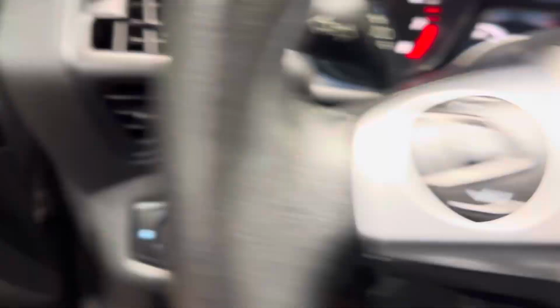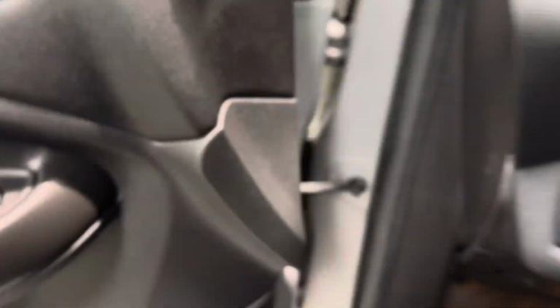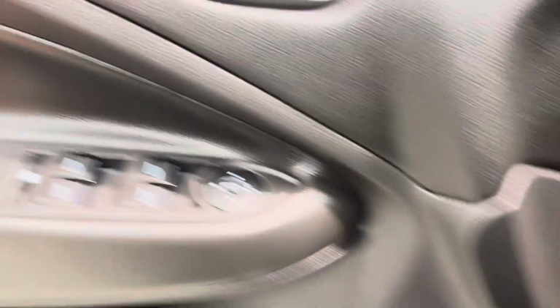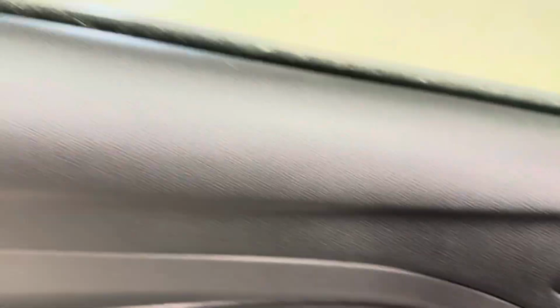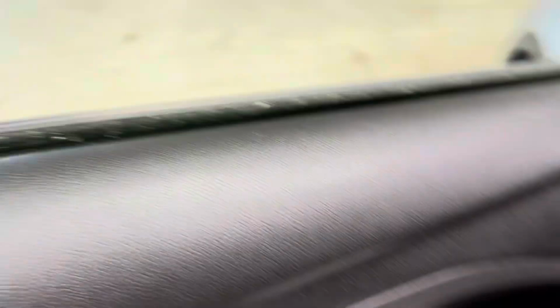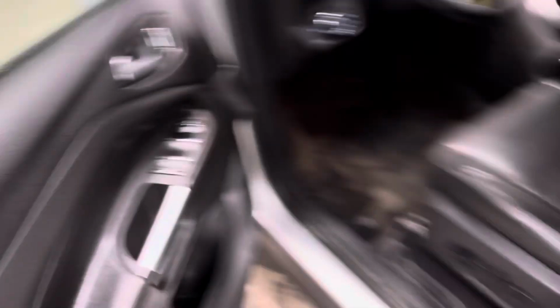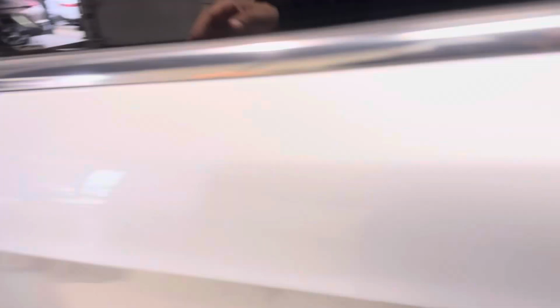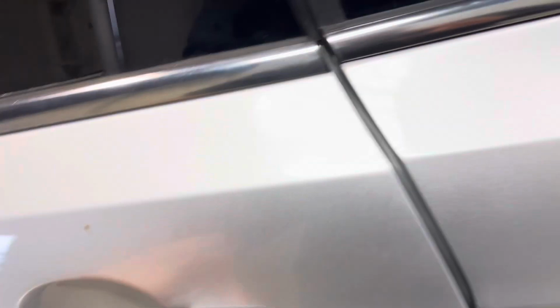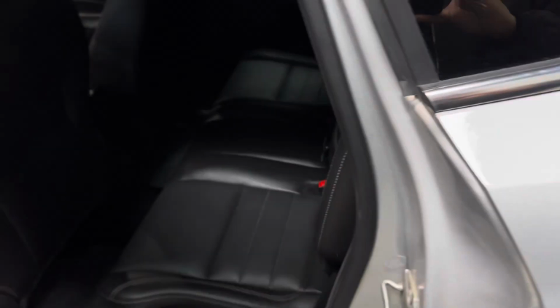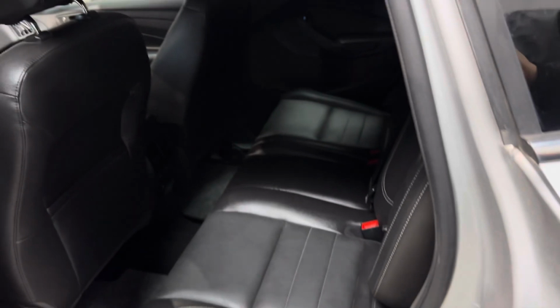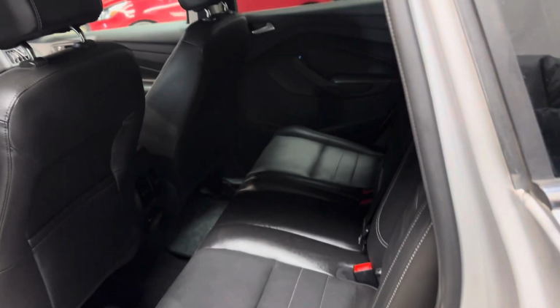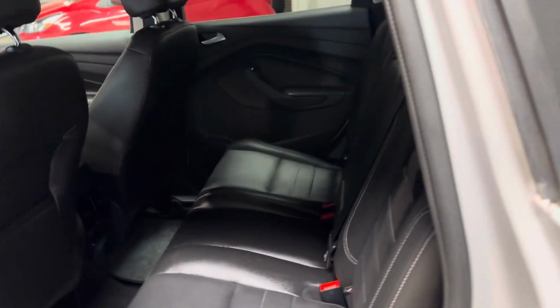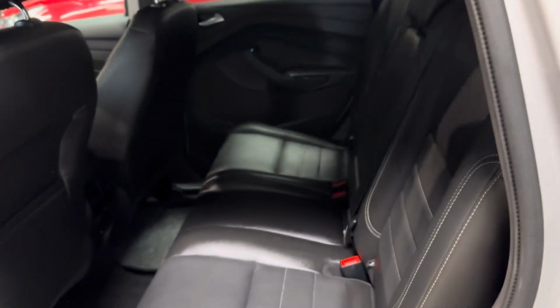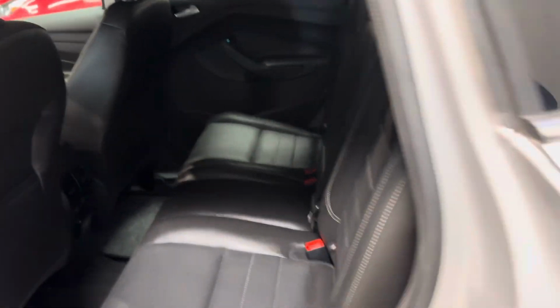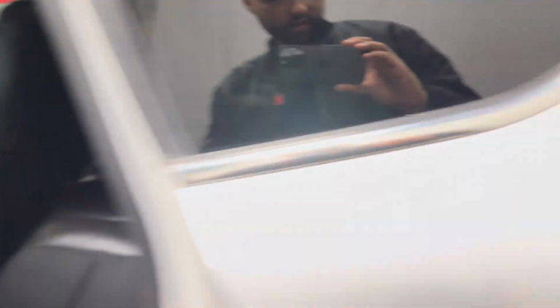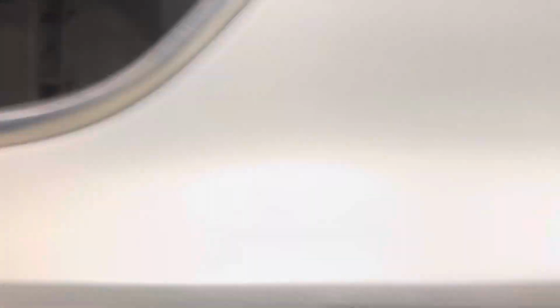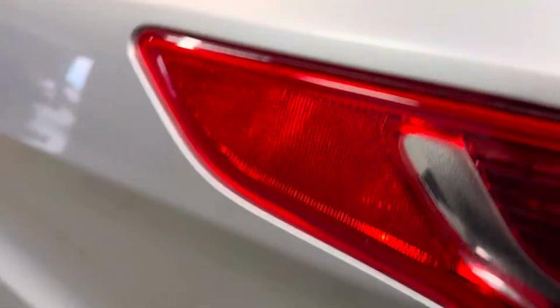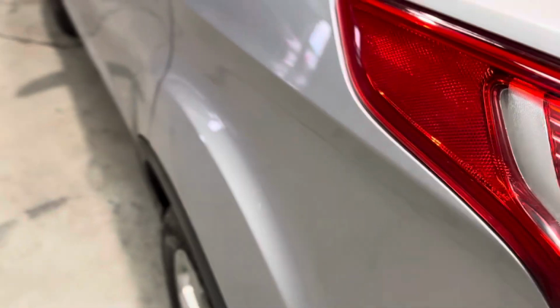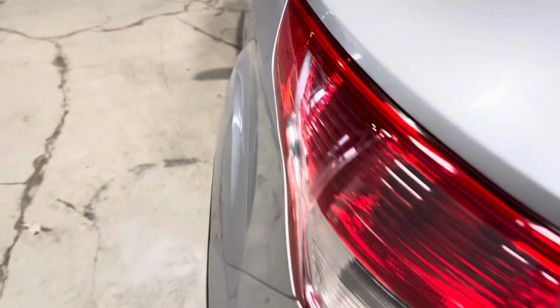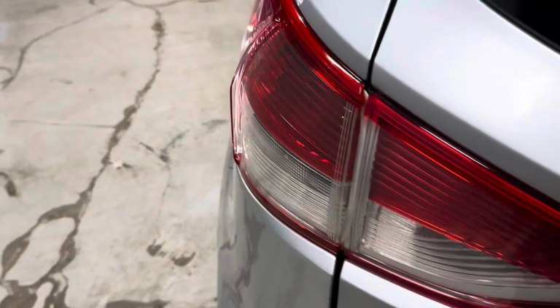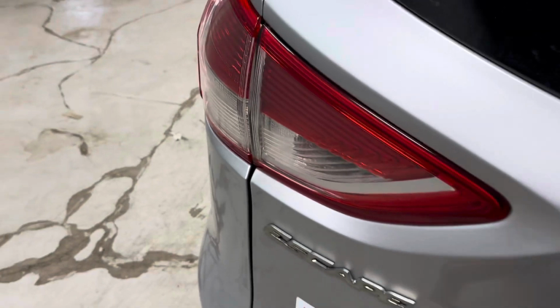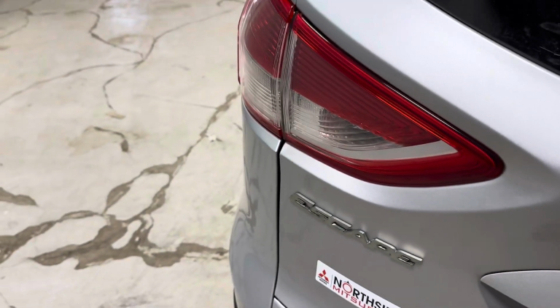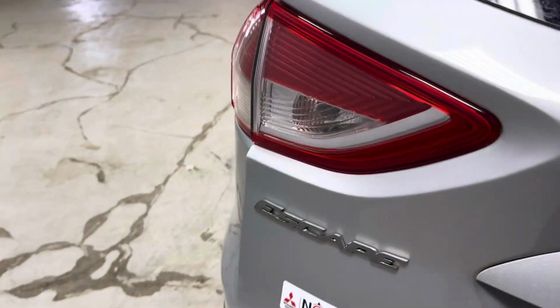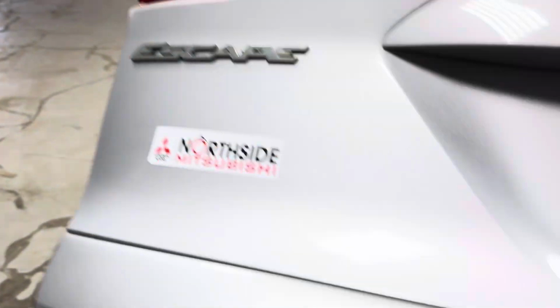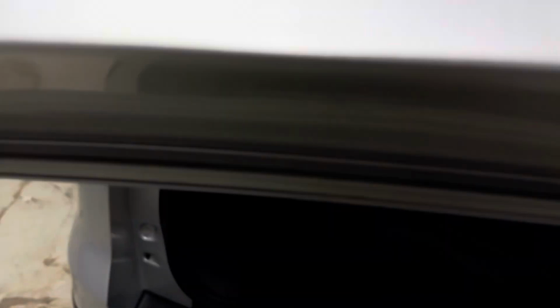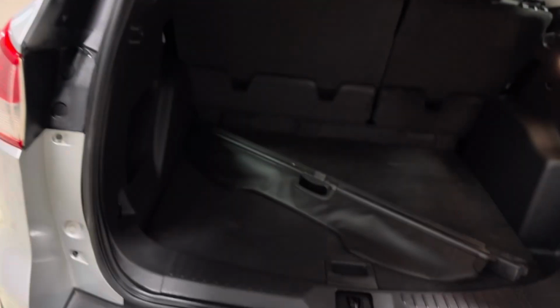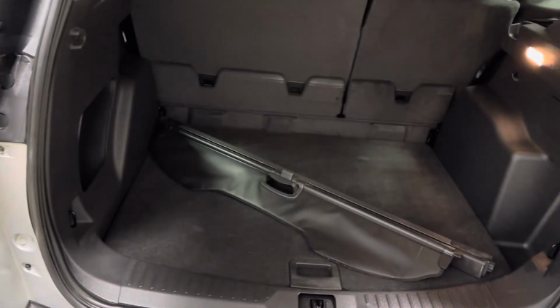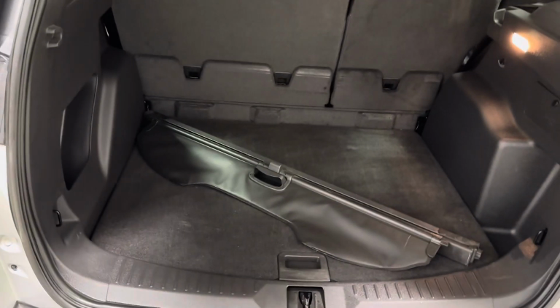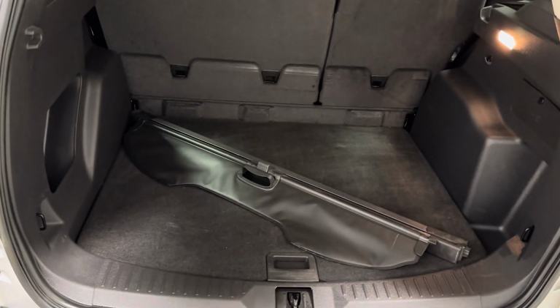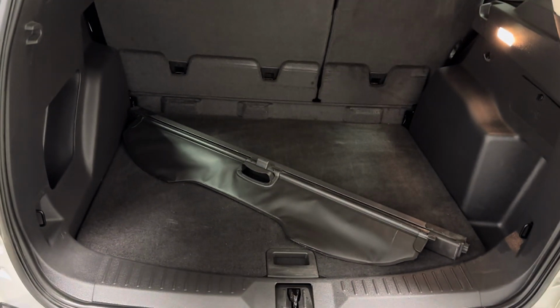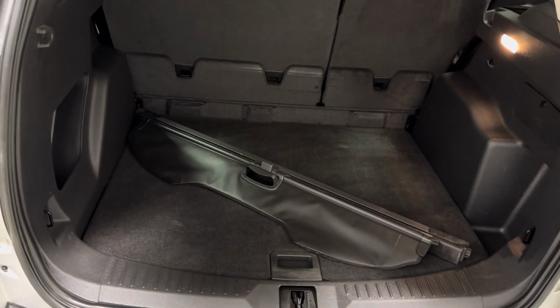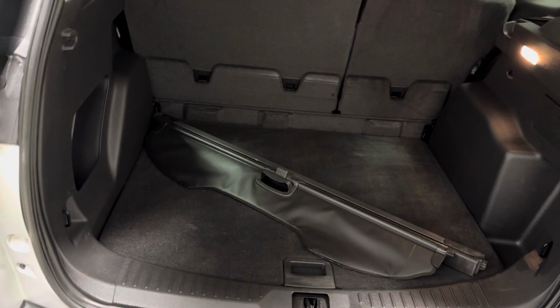Give me a look at the back — excellent amount of space back here. And then a great amount of trunk space with your cargo cover to cover all your belongings.